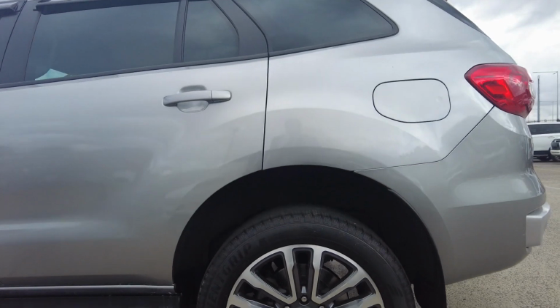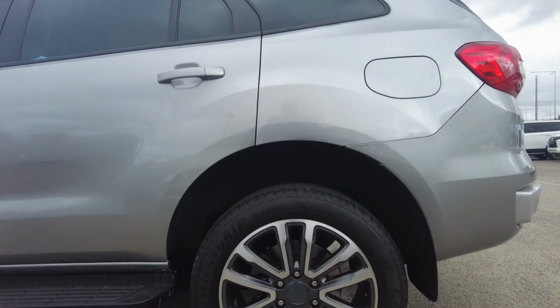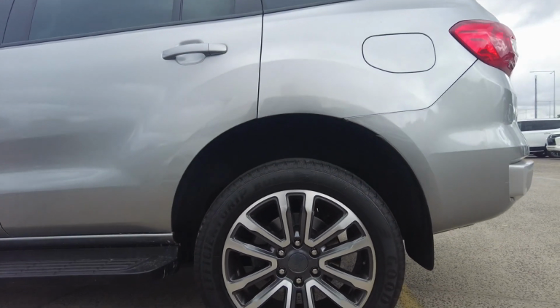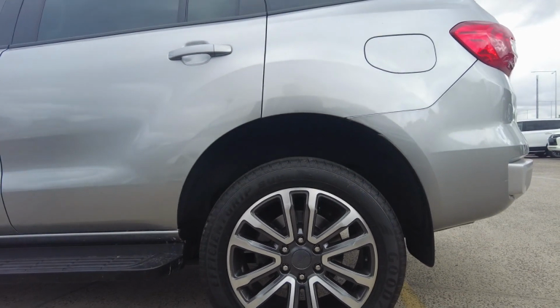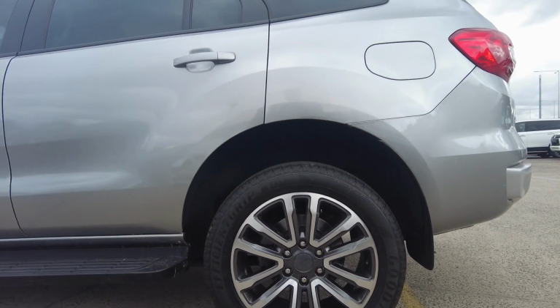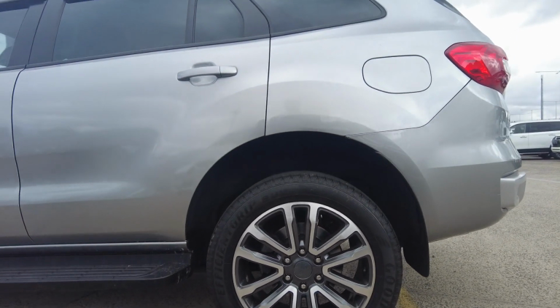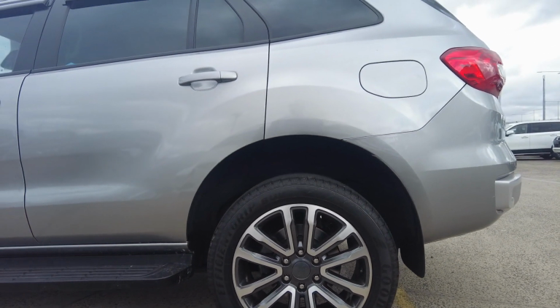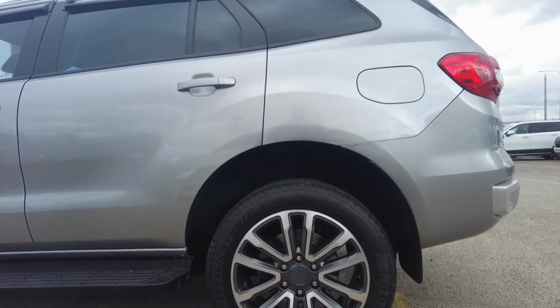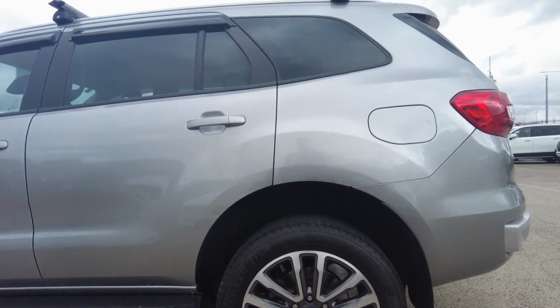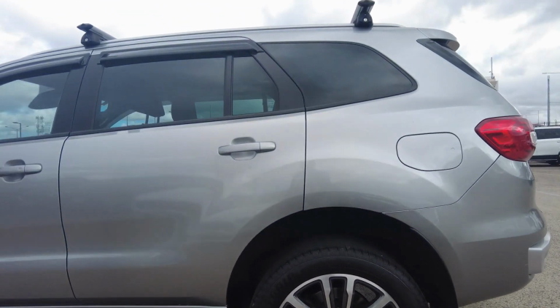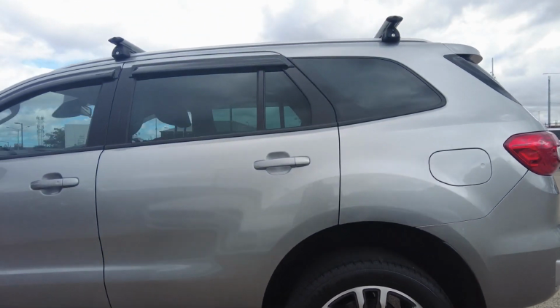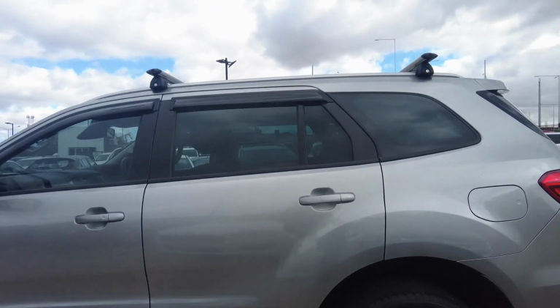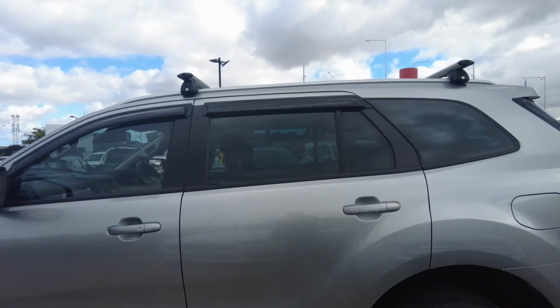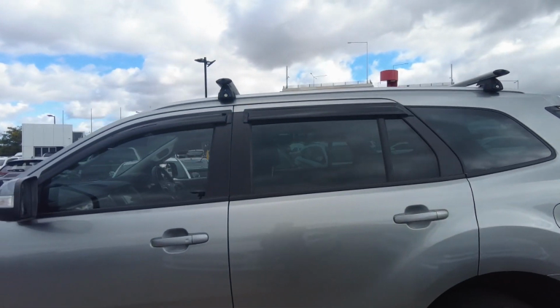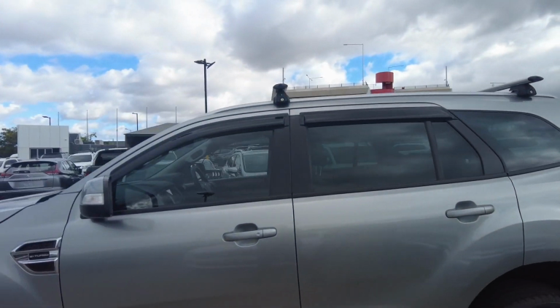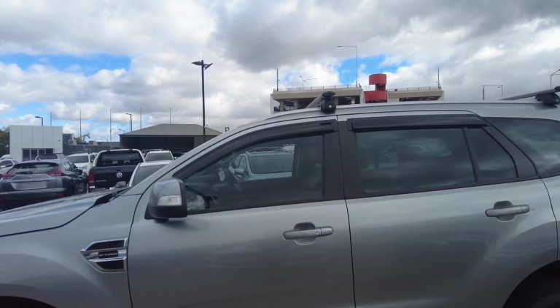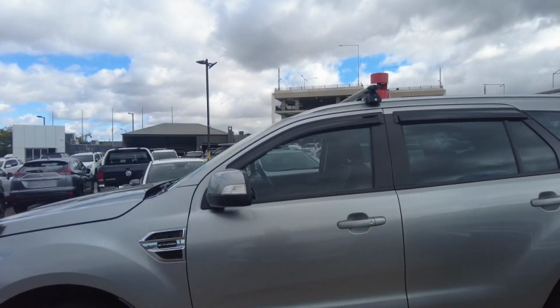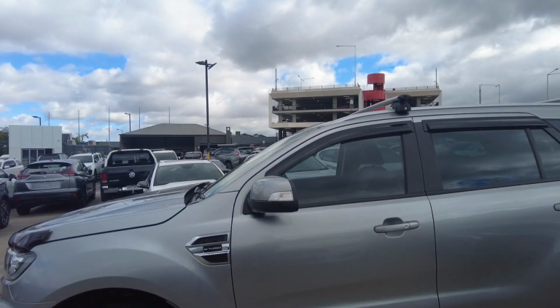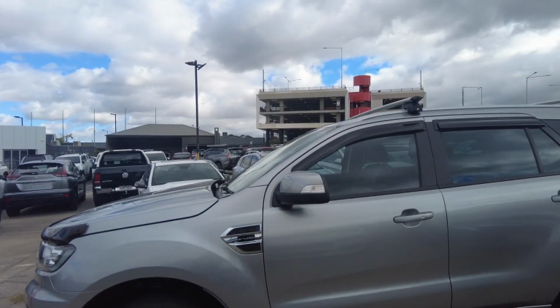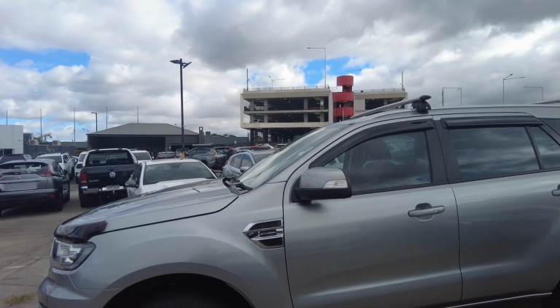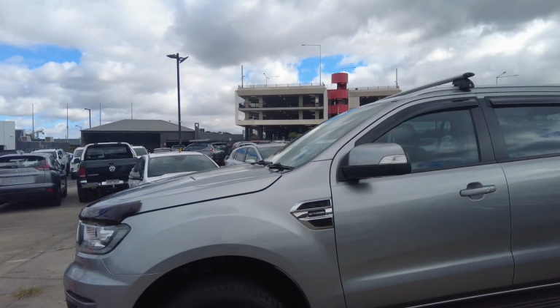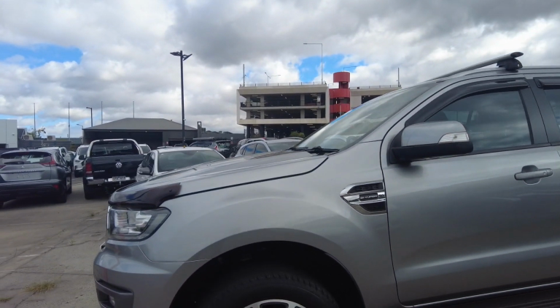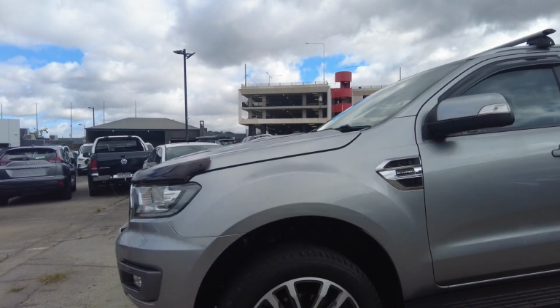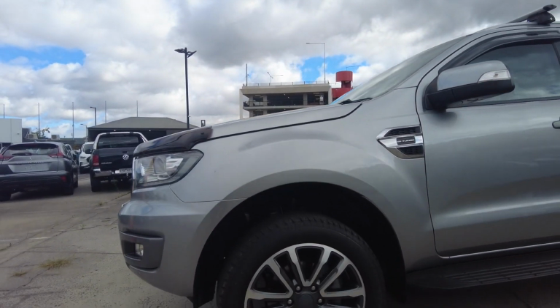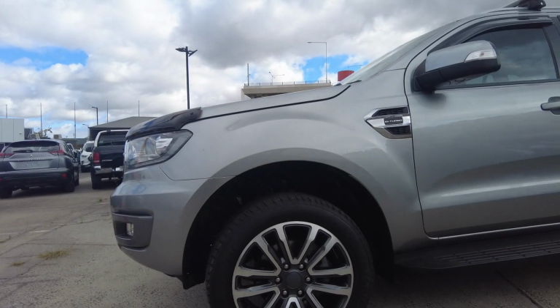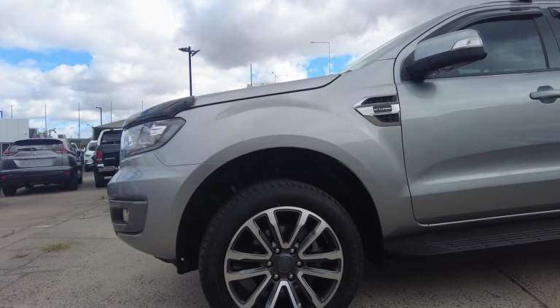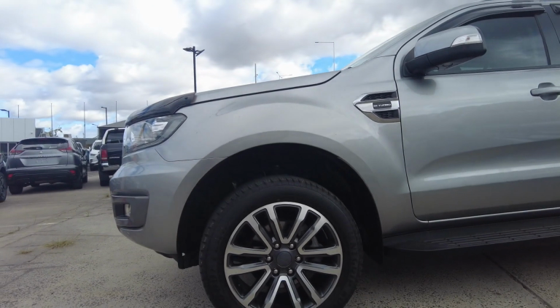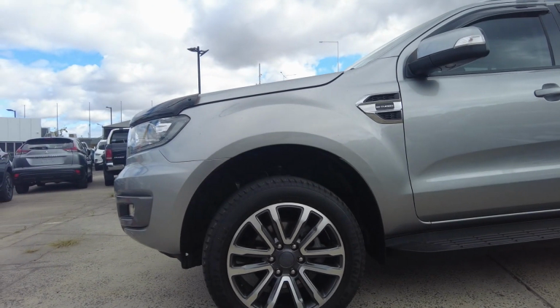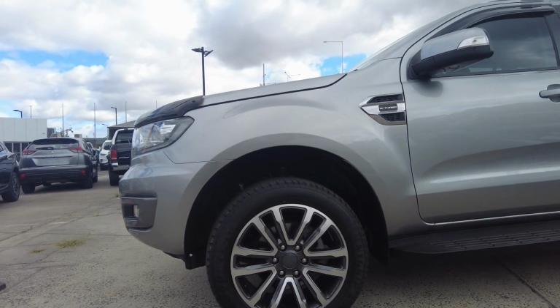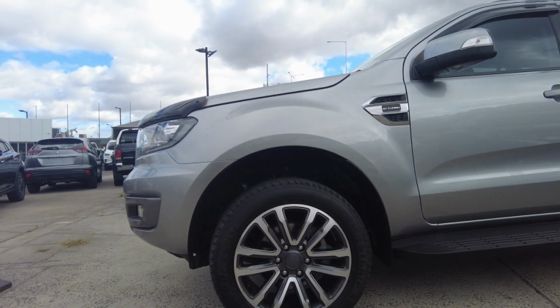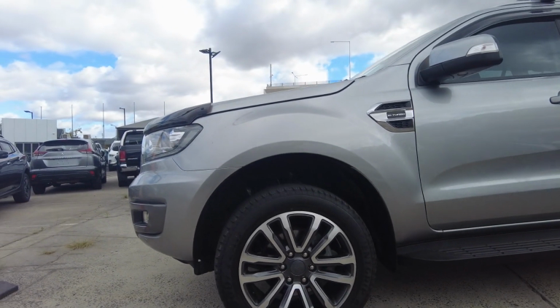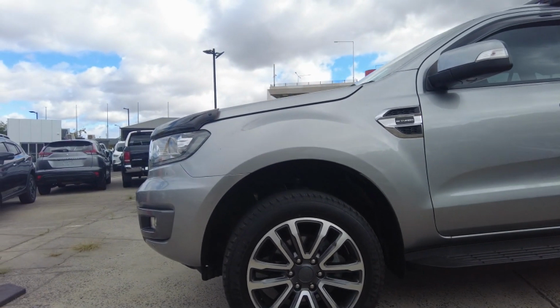Right tire looks healthy too and the wheels are in good condition. There's a small scratch — not a major. Front tire looks healthy as well and the wheels are in good condition.